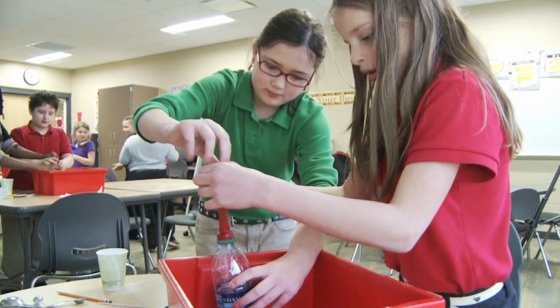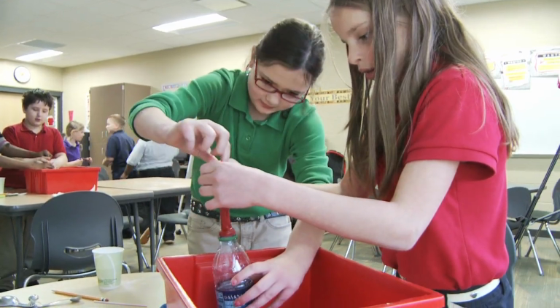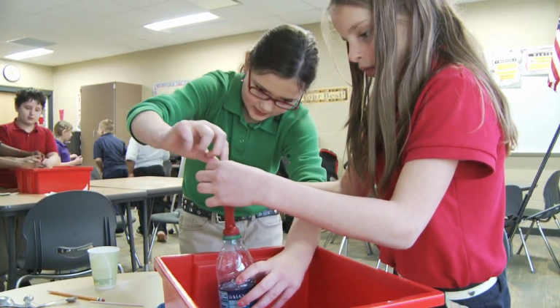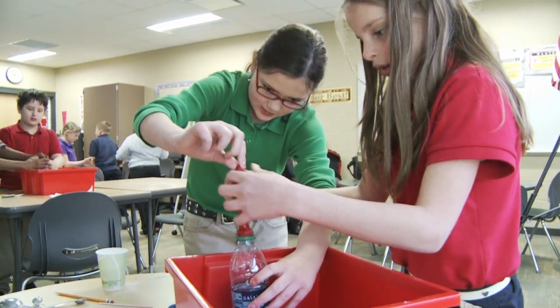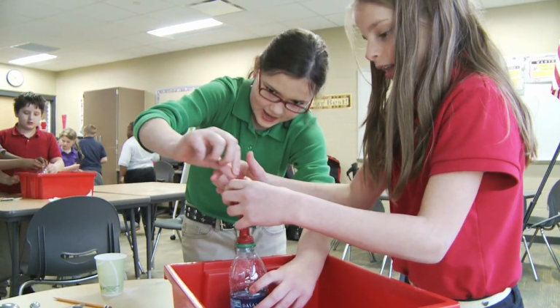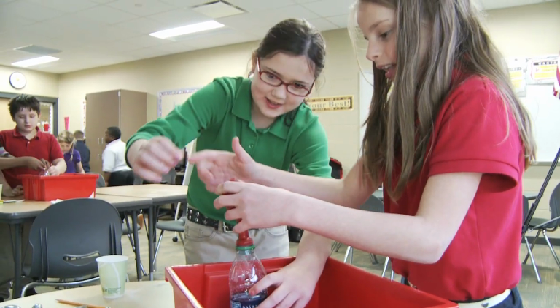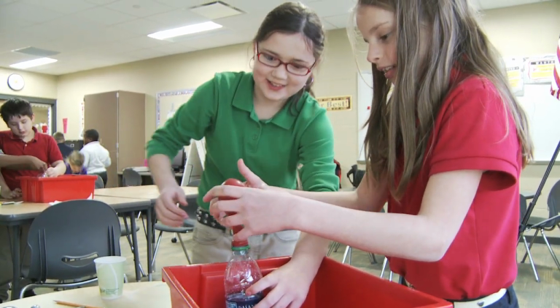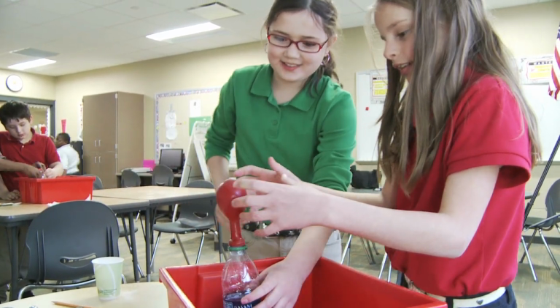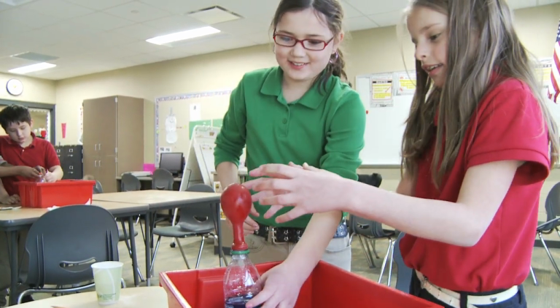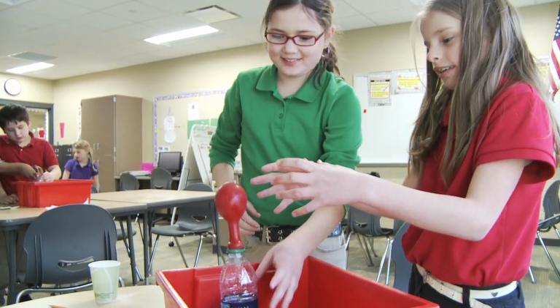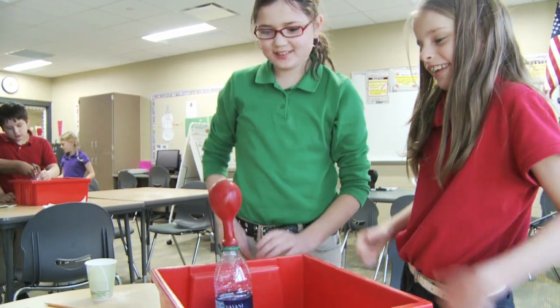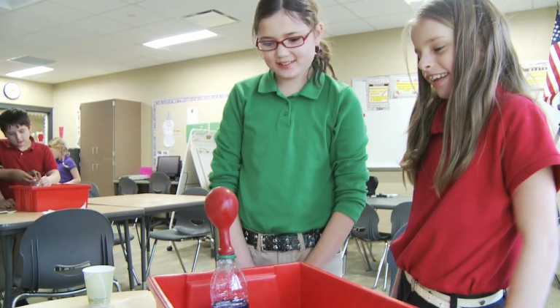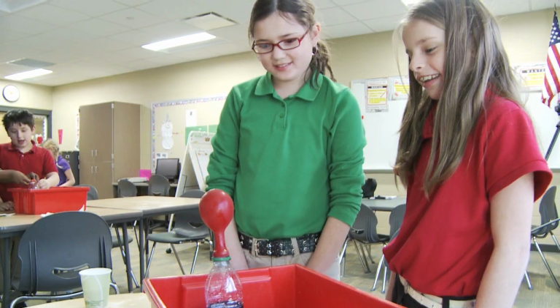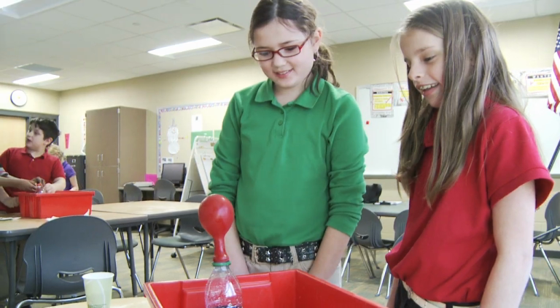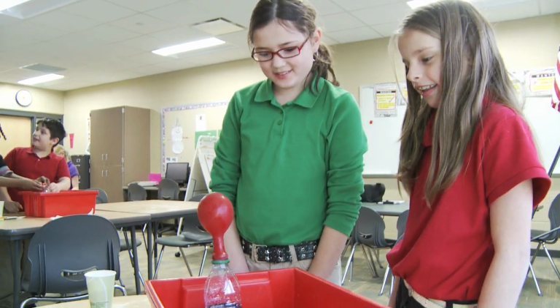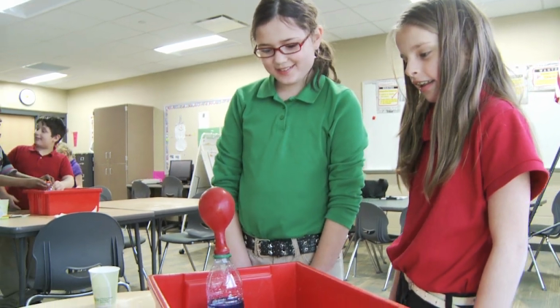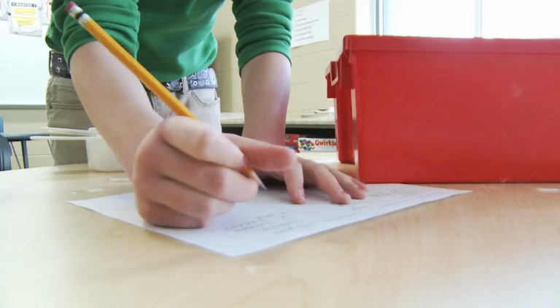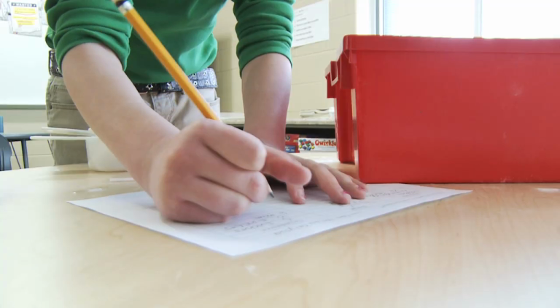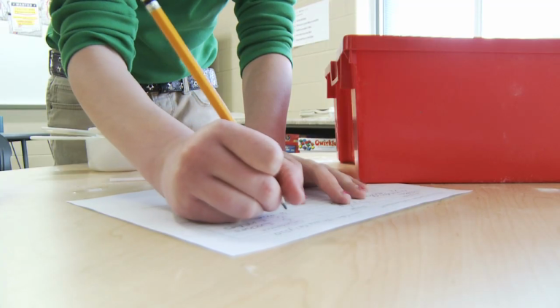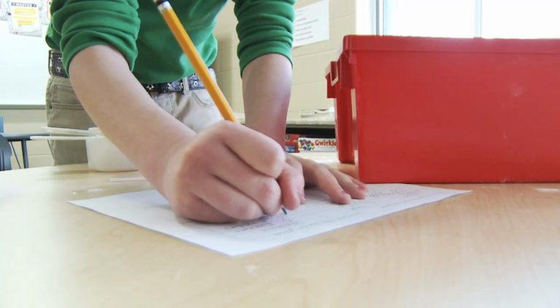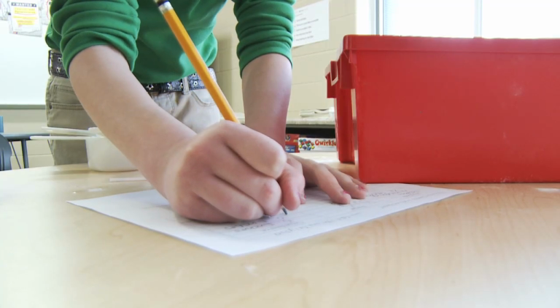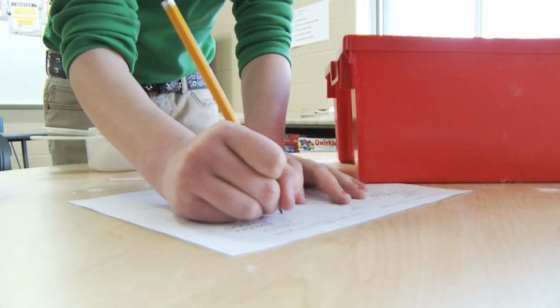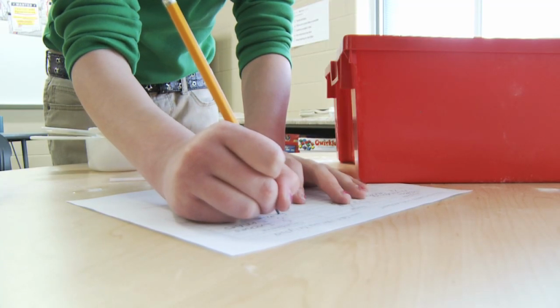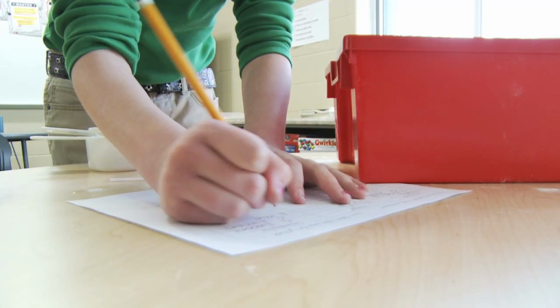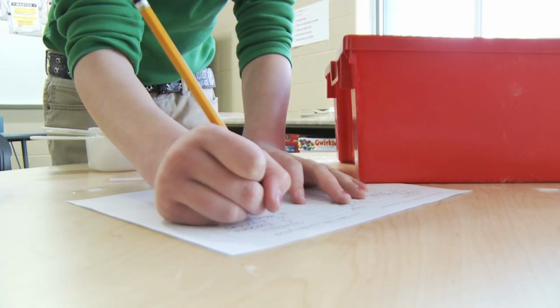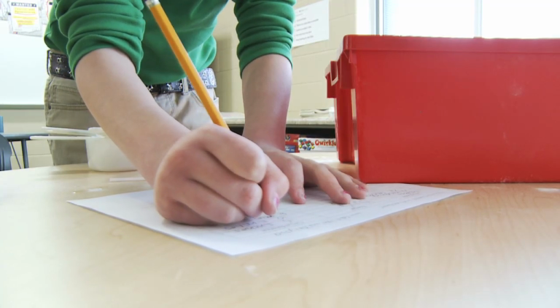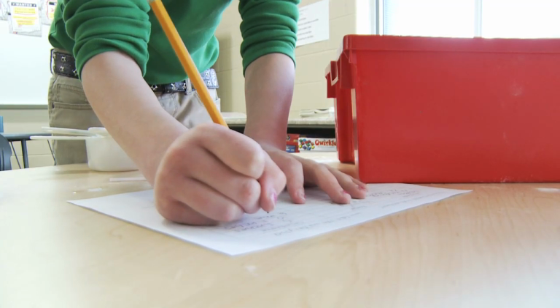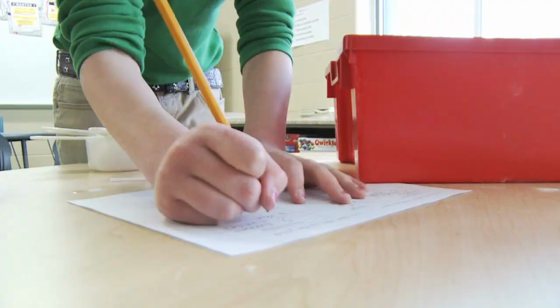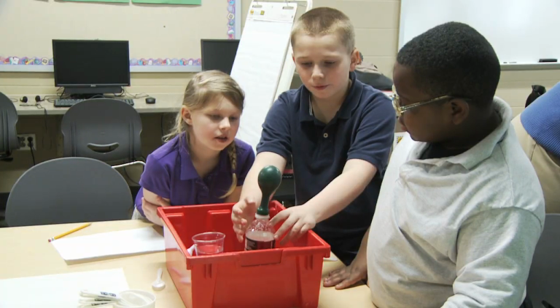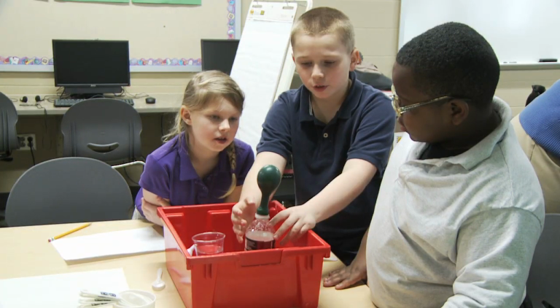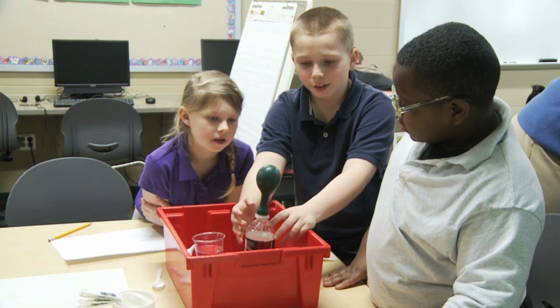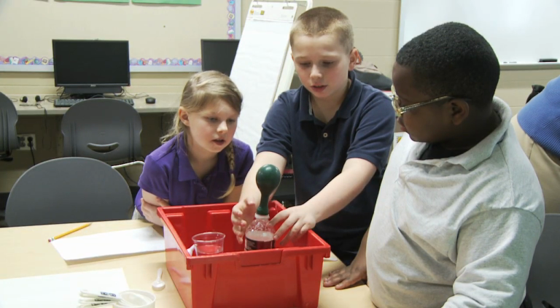There are eight different modules, each focused on different science content areas. Today, students are participating in a module called Help the Chemist, where they play the role of a chemist and use acids and bases for an experiment.